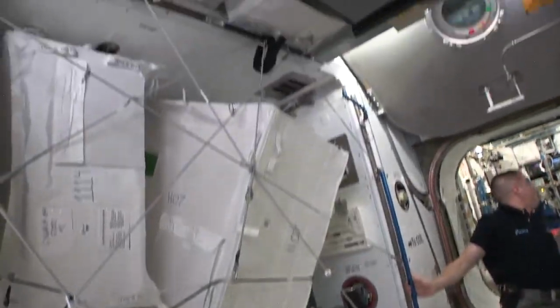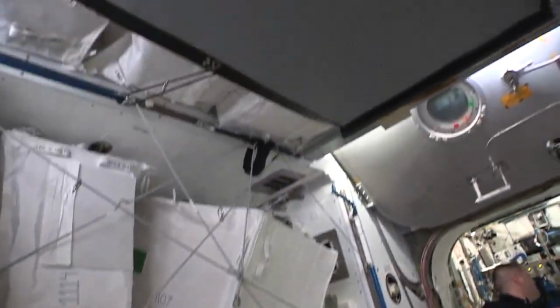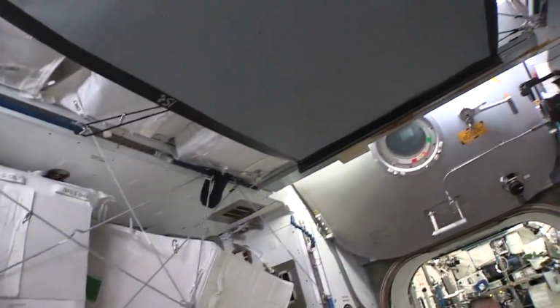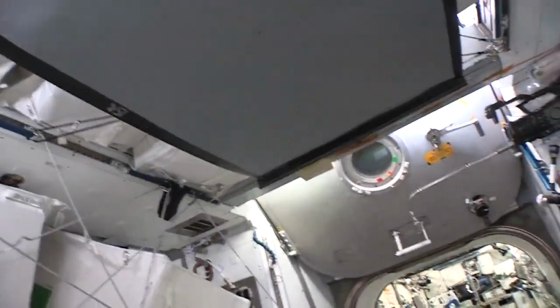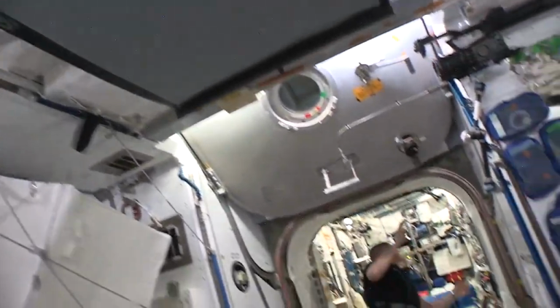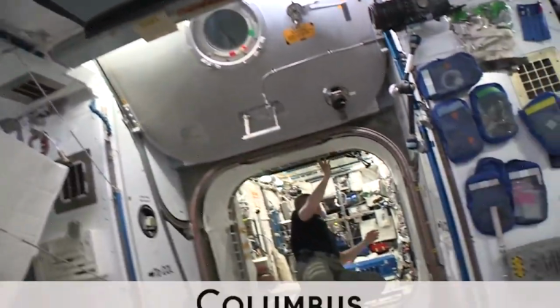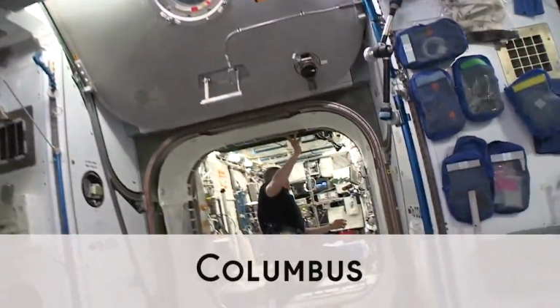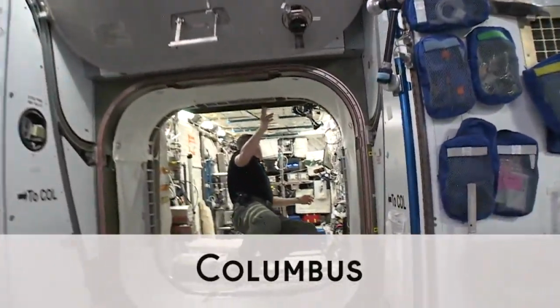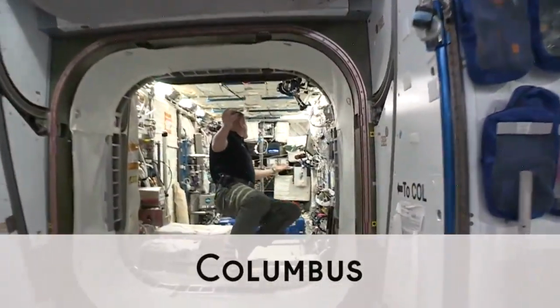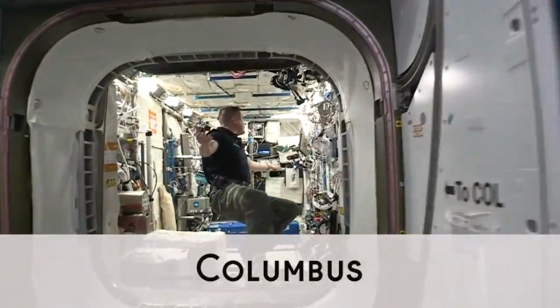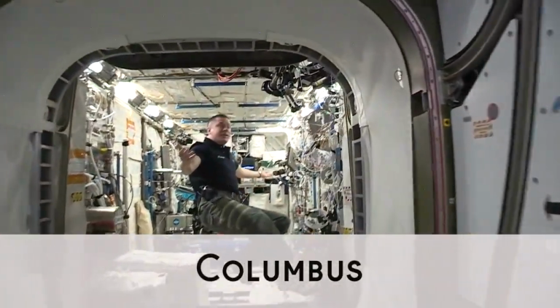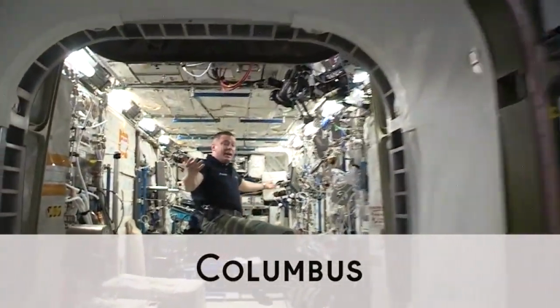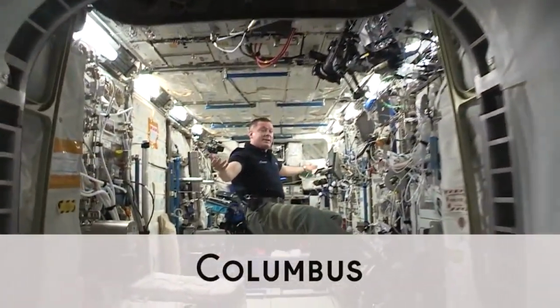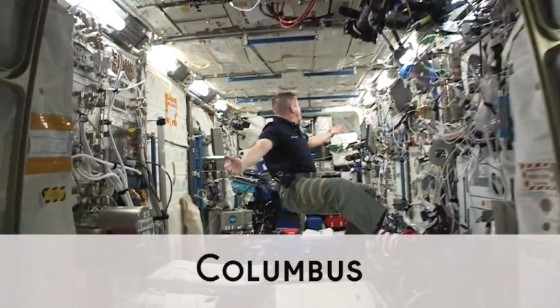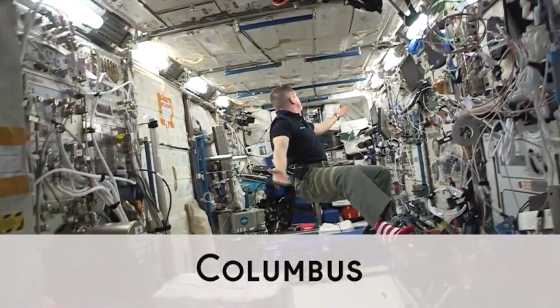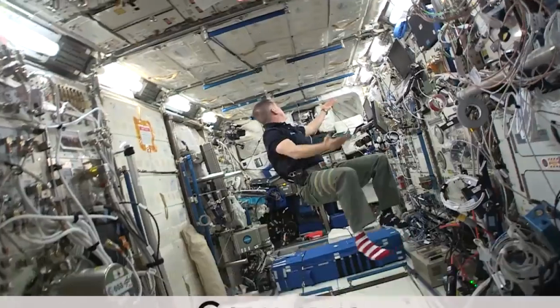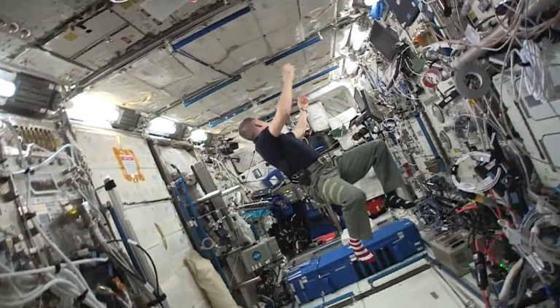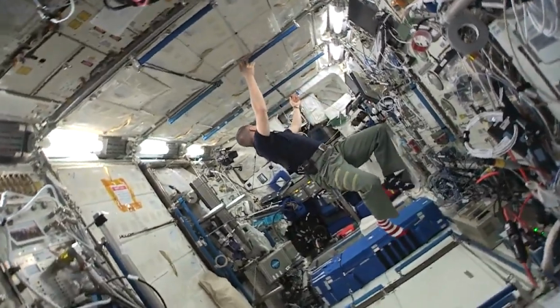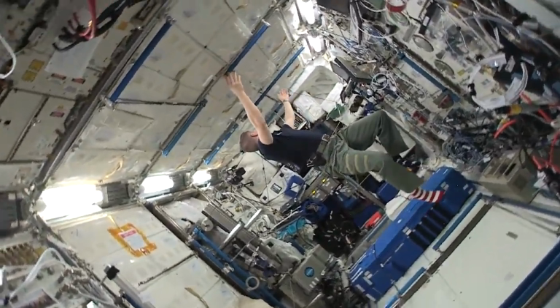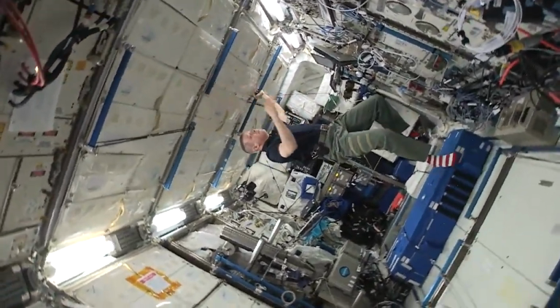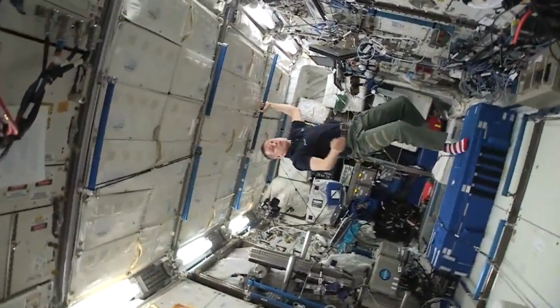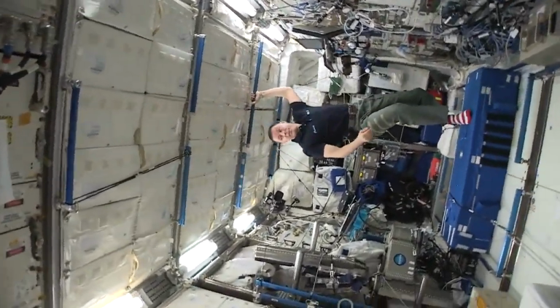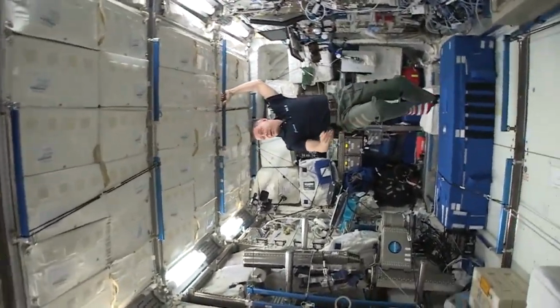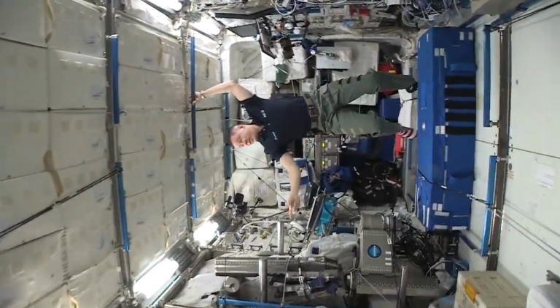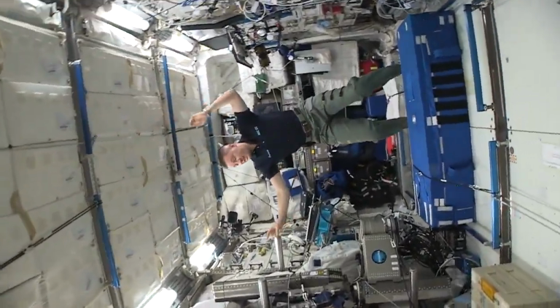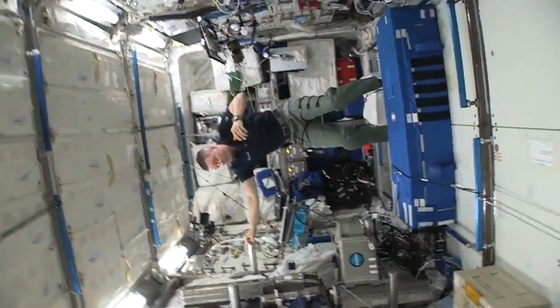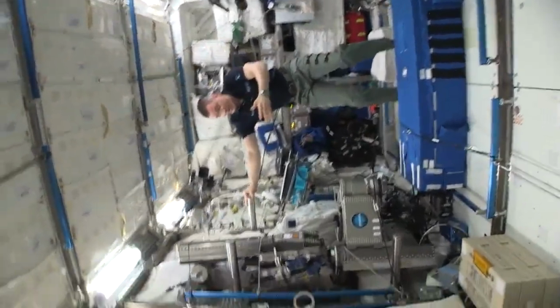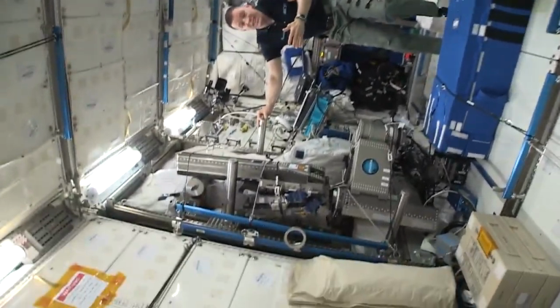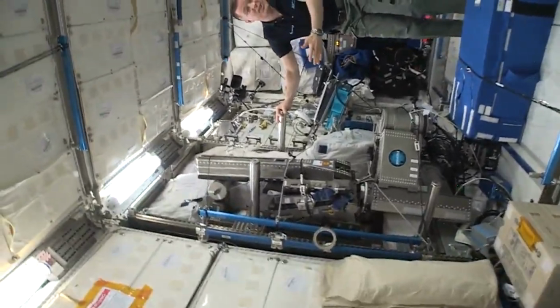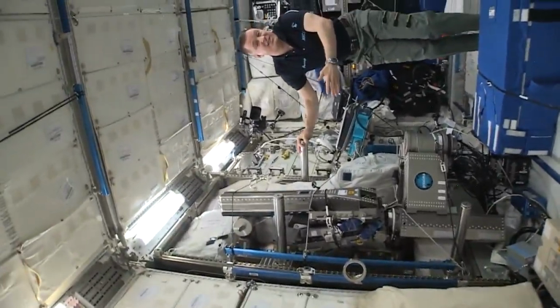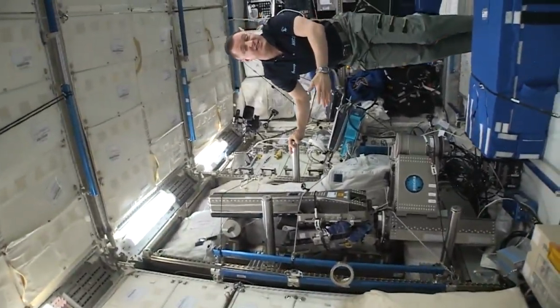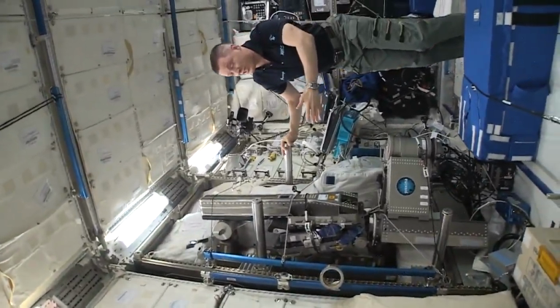We have the European module called the Columbus. It has tons of scientific equipment as well. This thing is called Mares — it's one of the biggest things on the station.